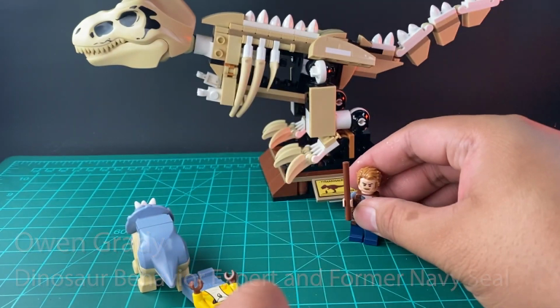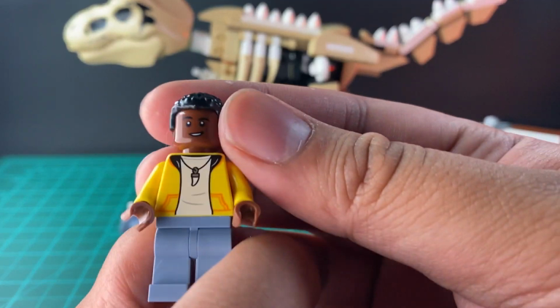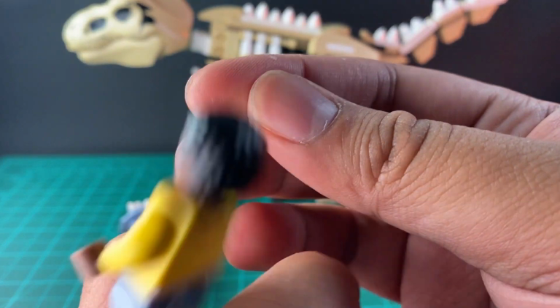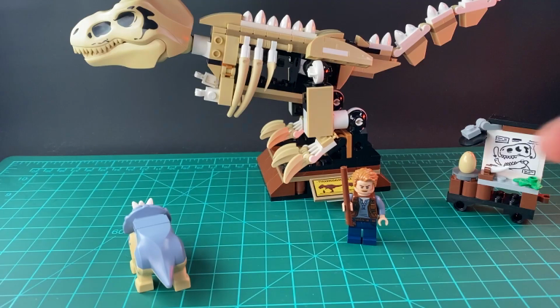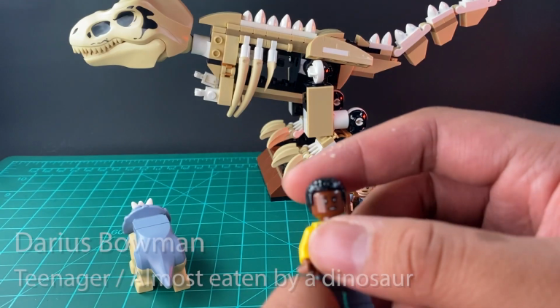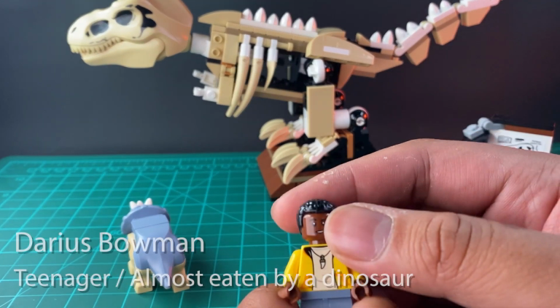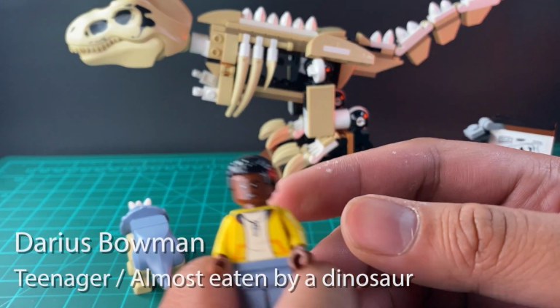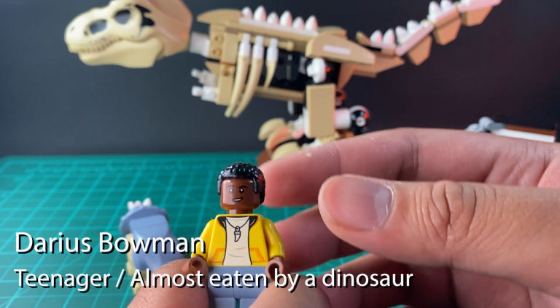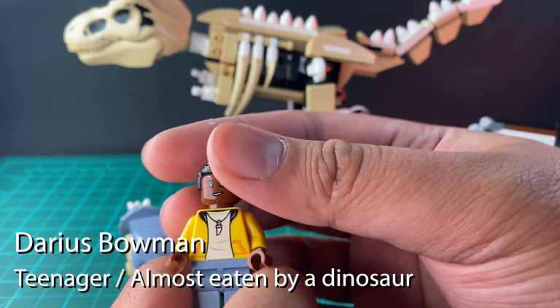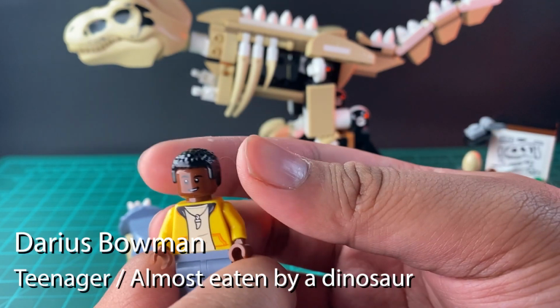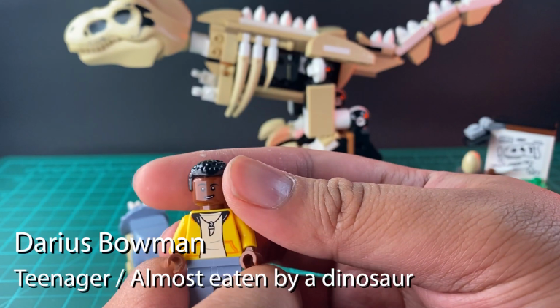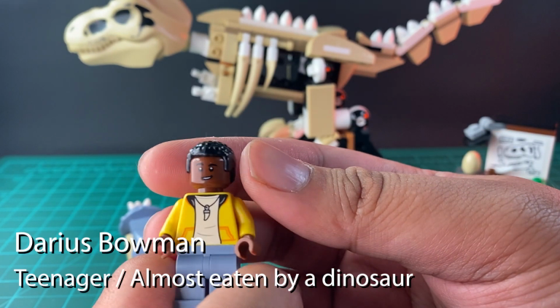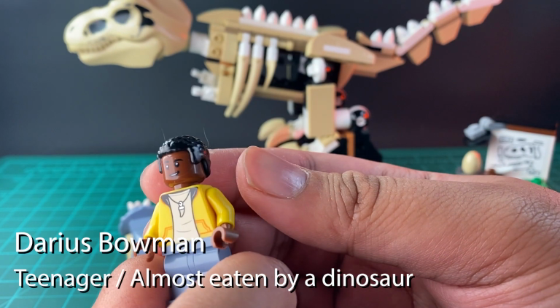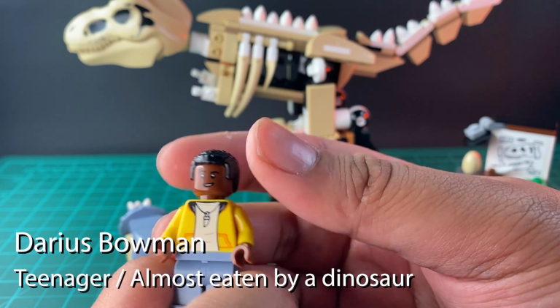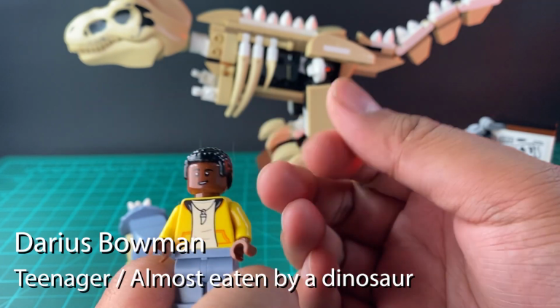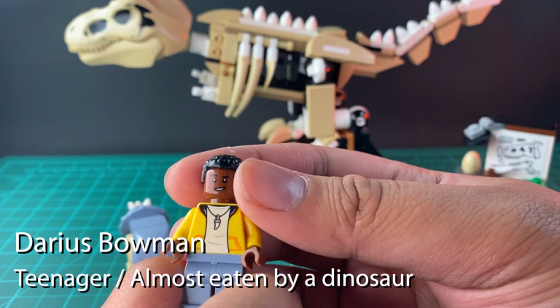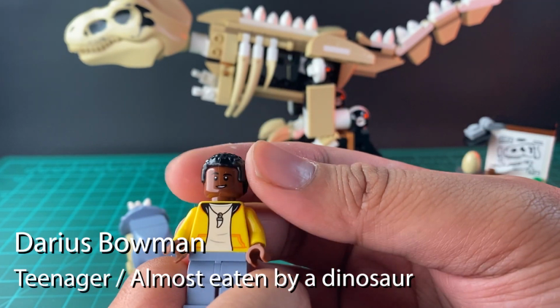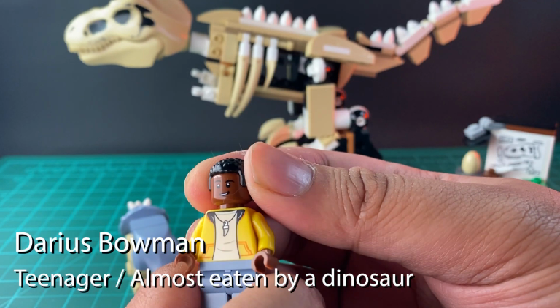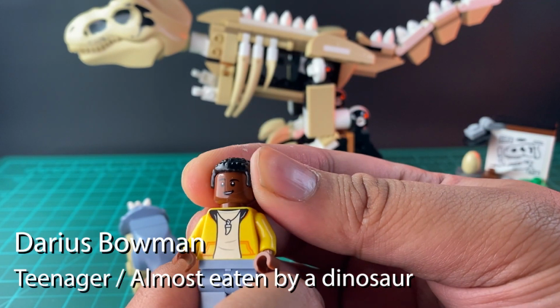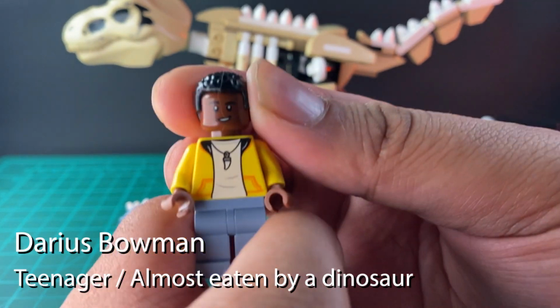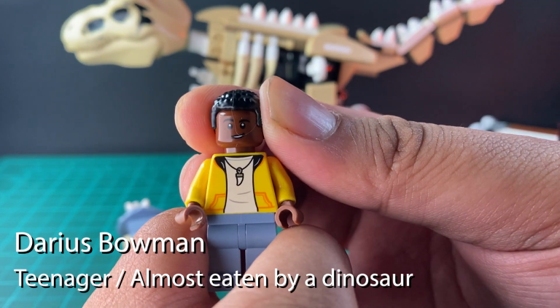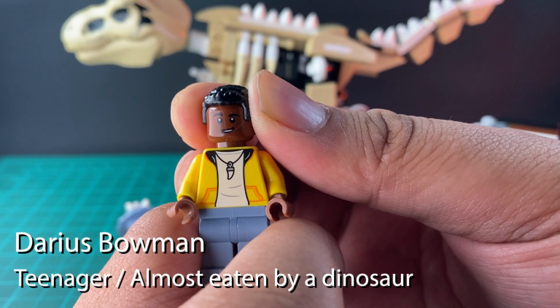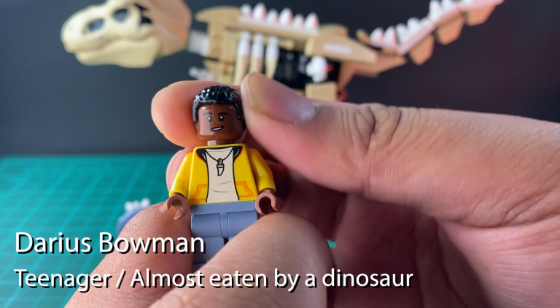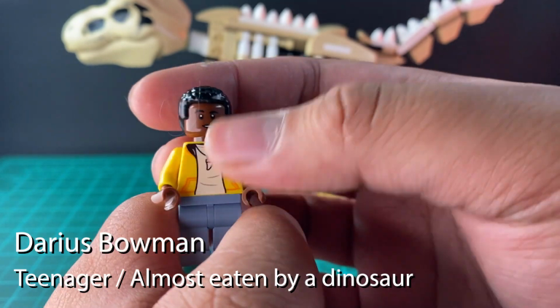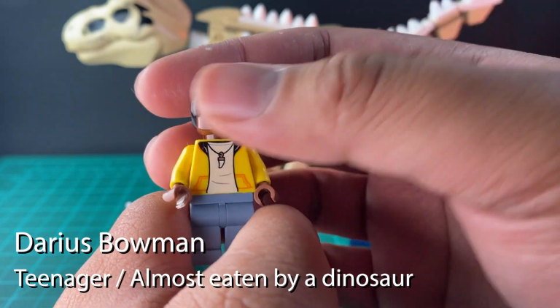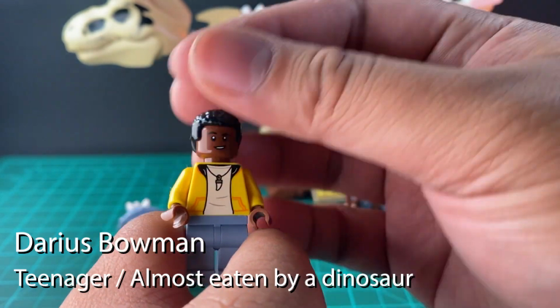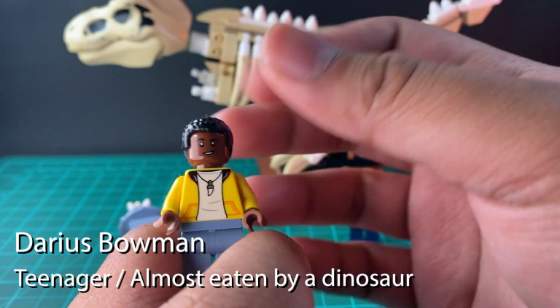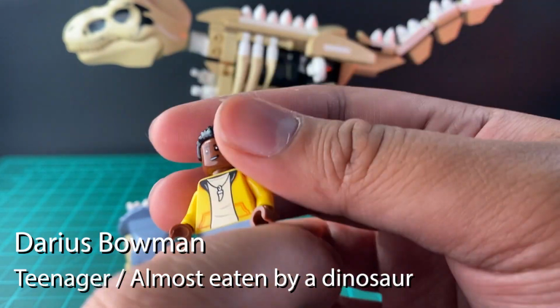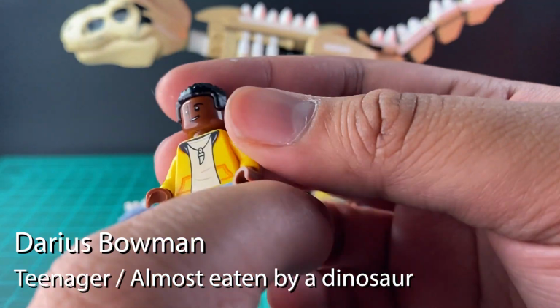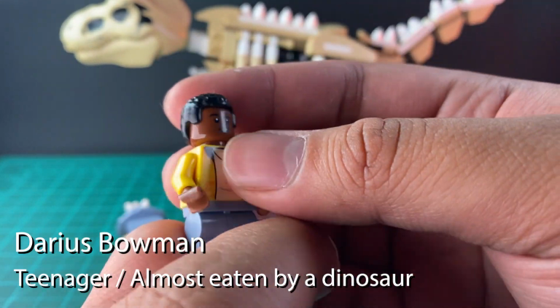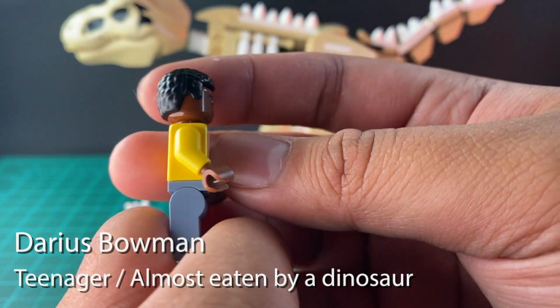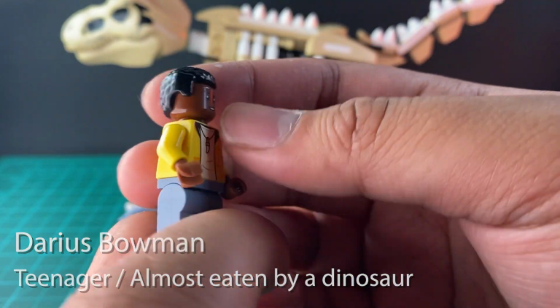Now let's take a look at the next figure. It is Darius Bowman — he is the main protagonist in the Netflix series Jurassic World Camp Cretaceous.